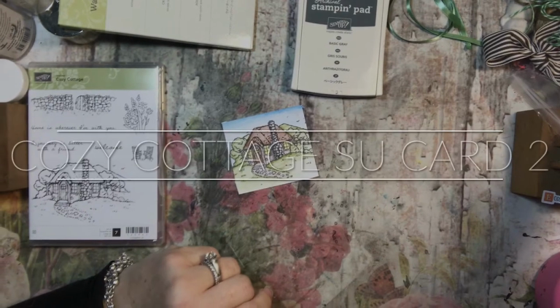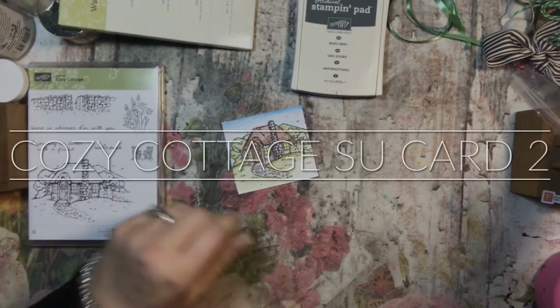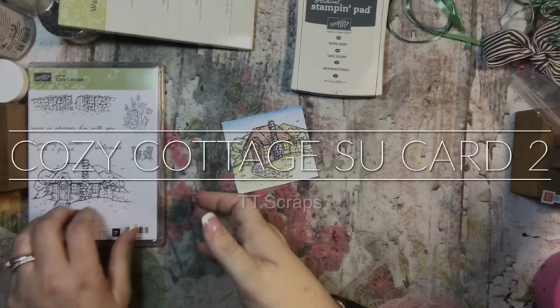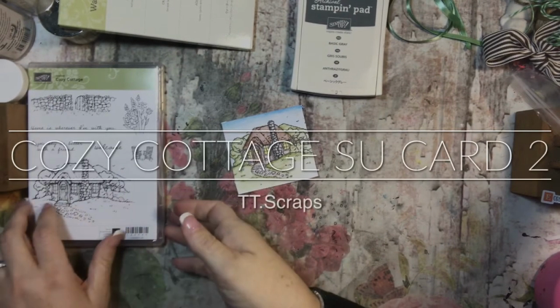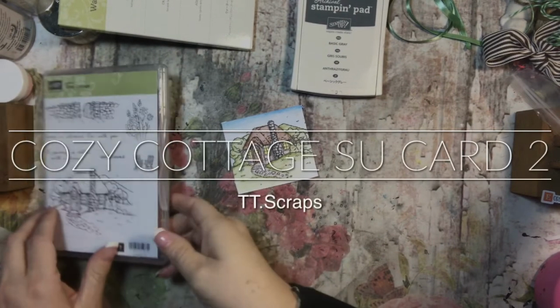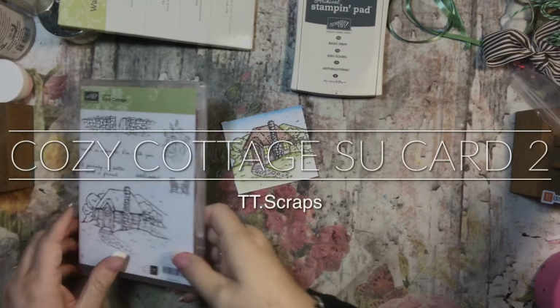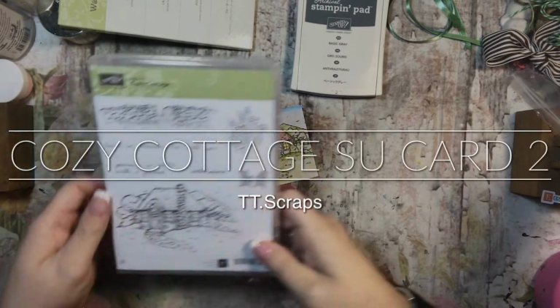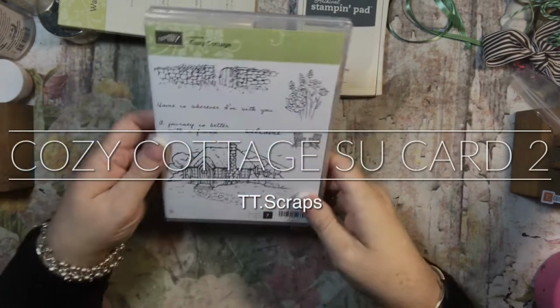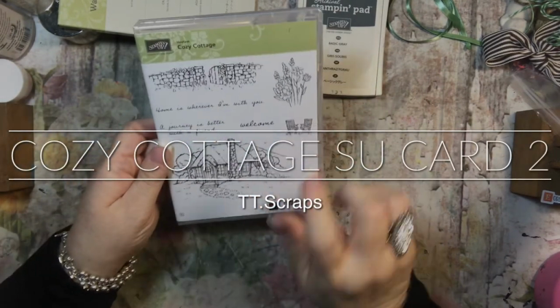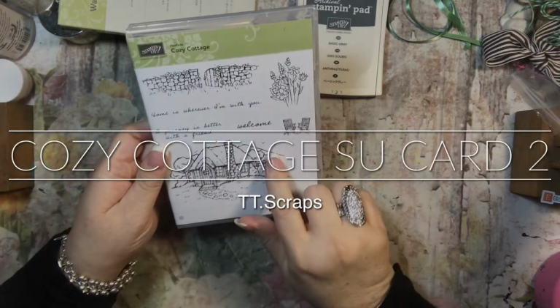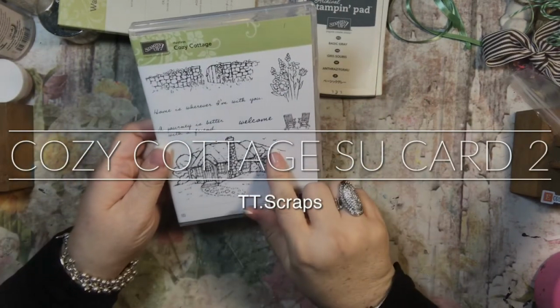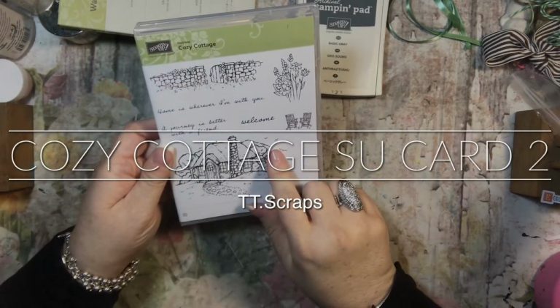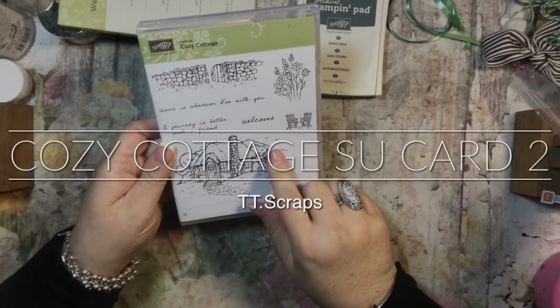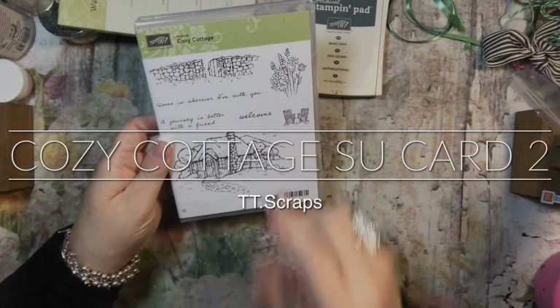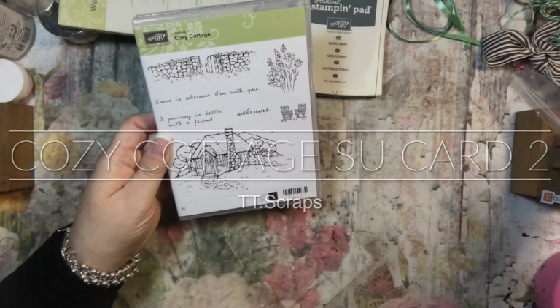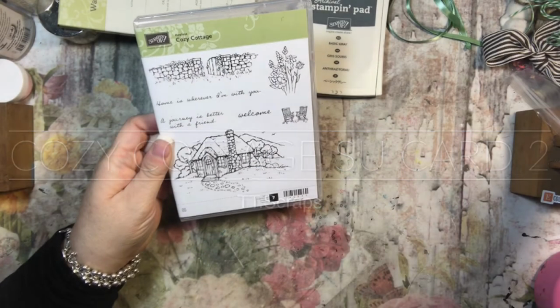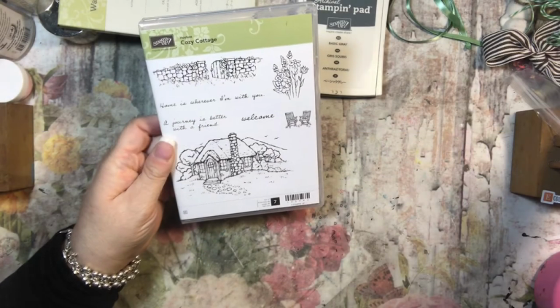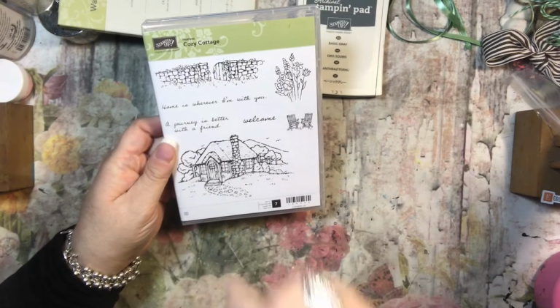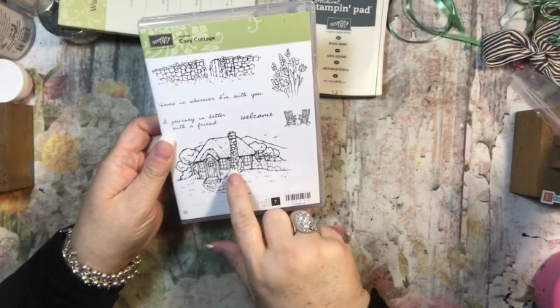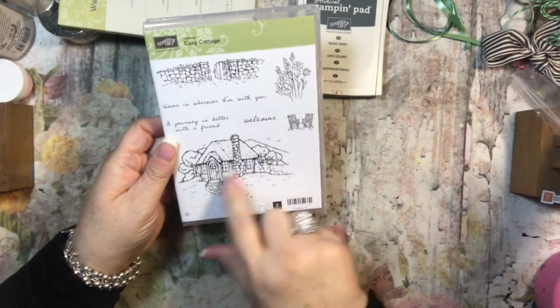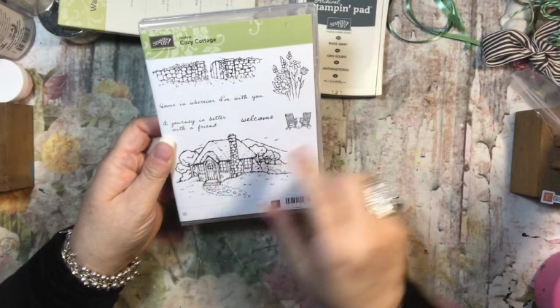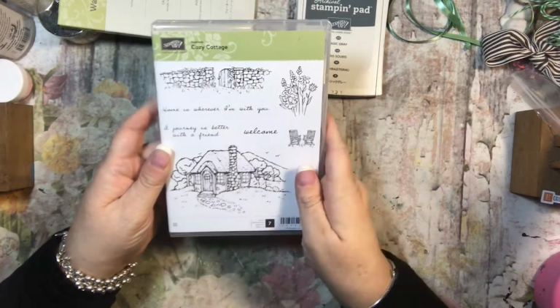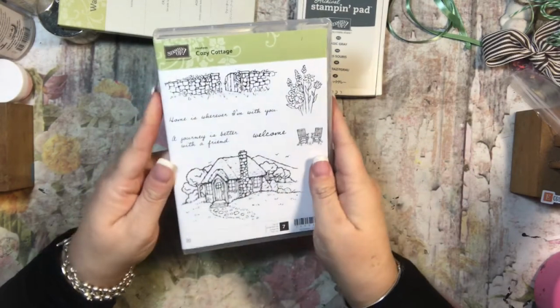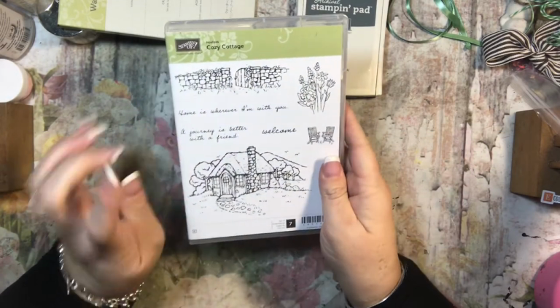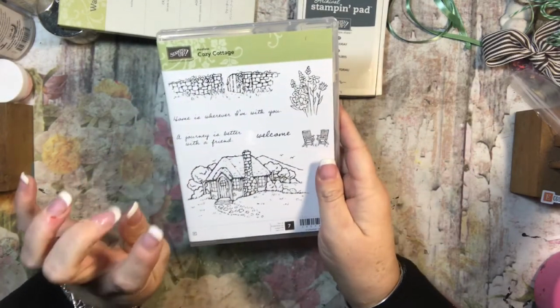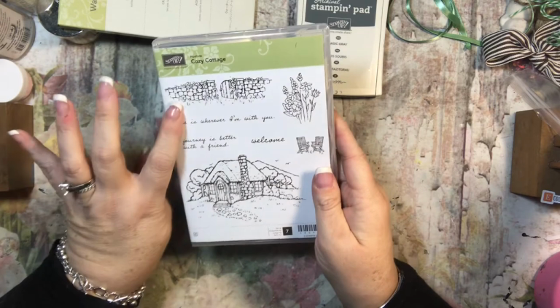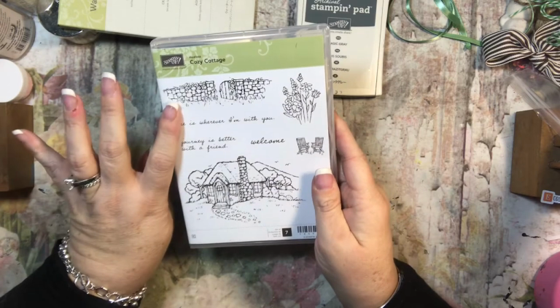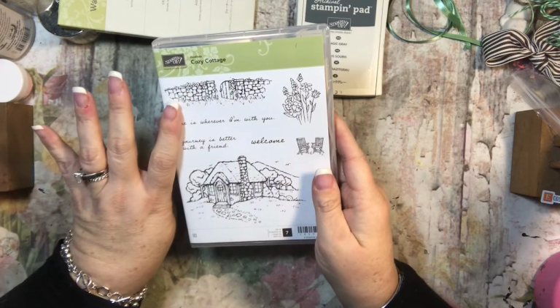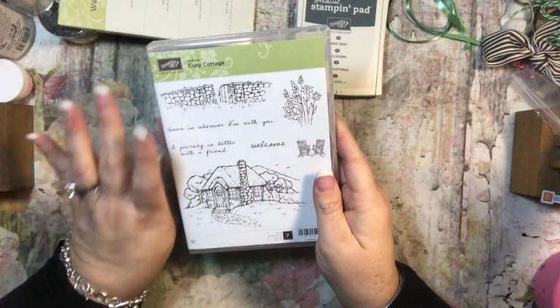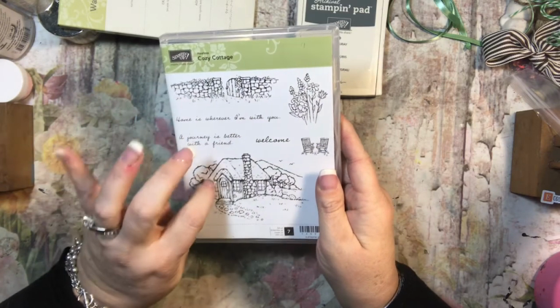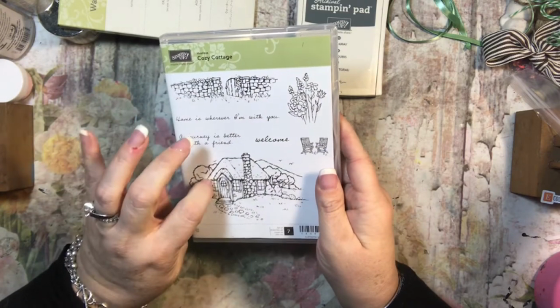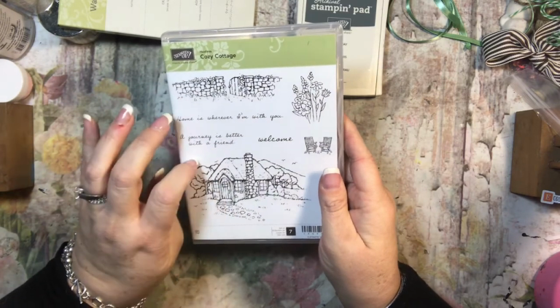Hi everyone, it's Tammy, and today we are using the stamp set called Cozy Cottage. This is this week's series stamp, and it is a hostess benefit.